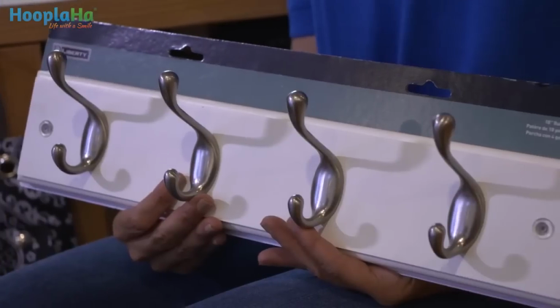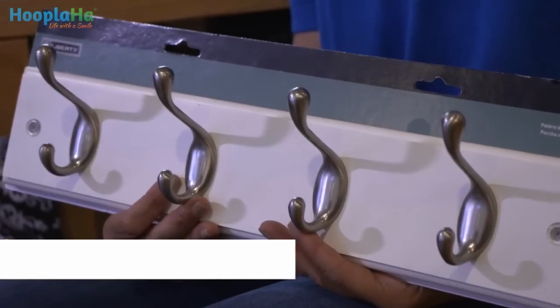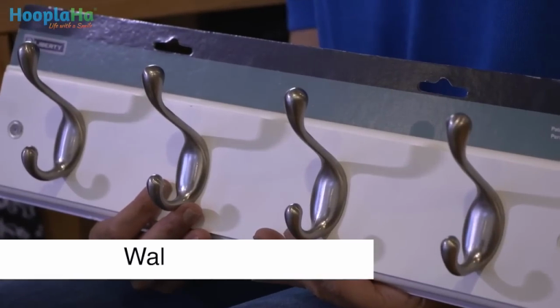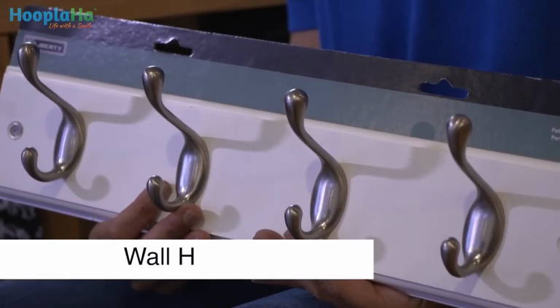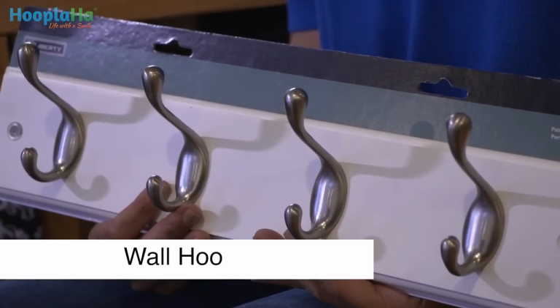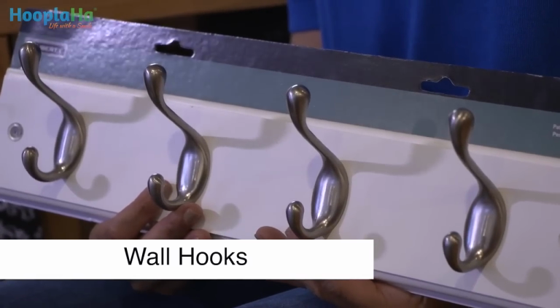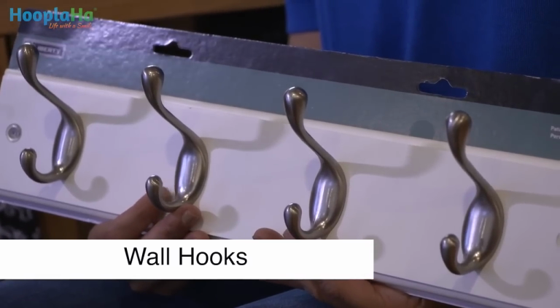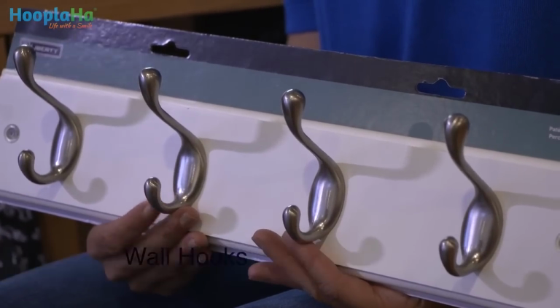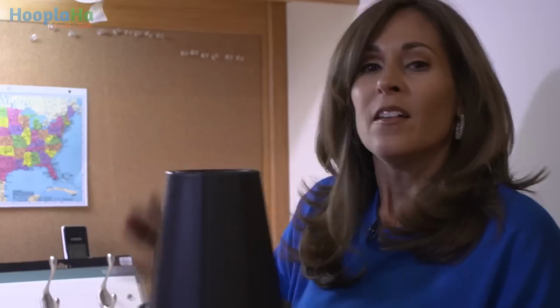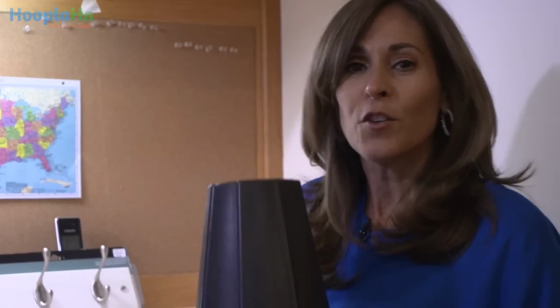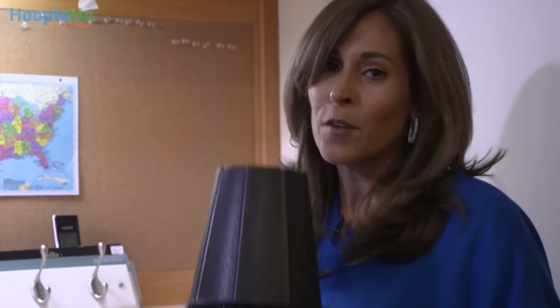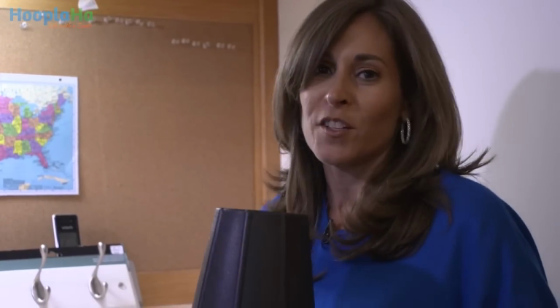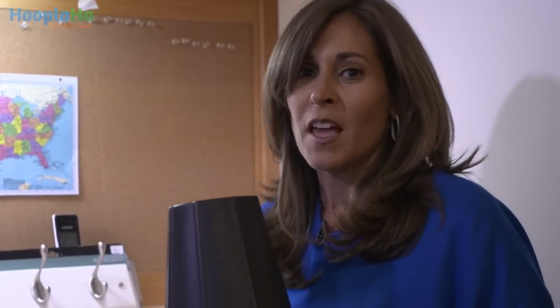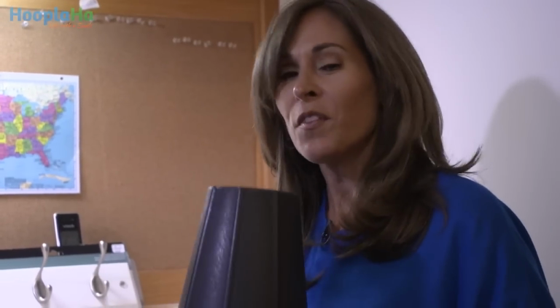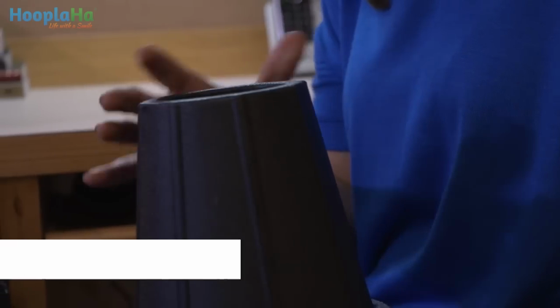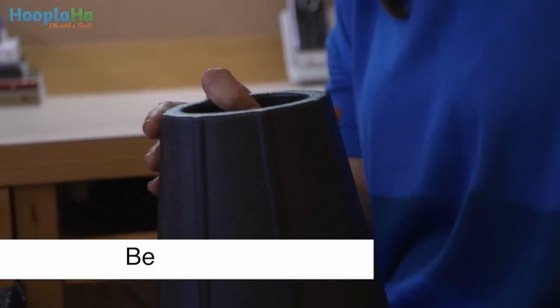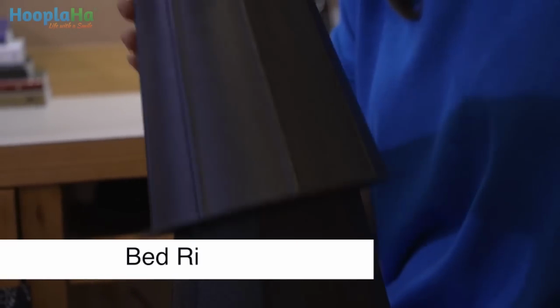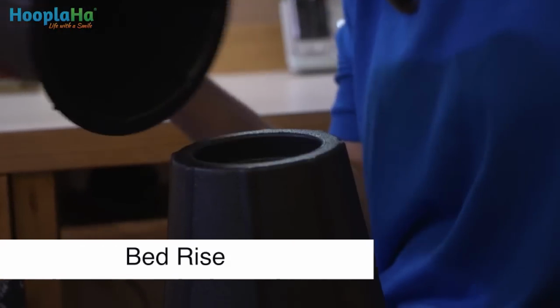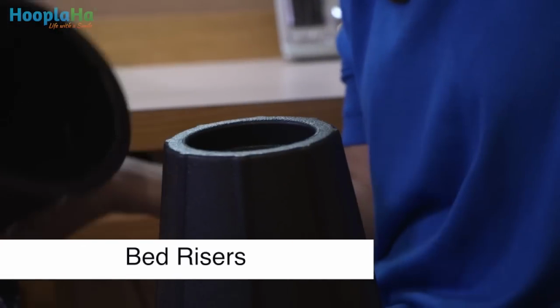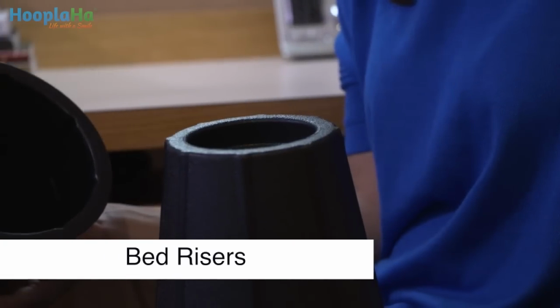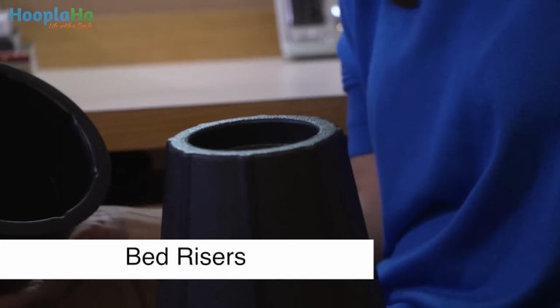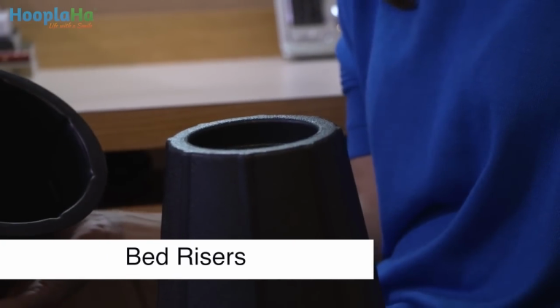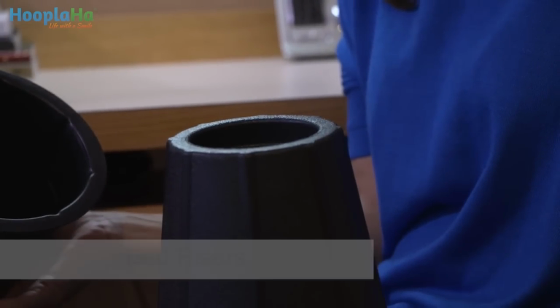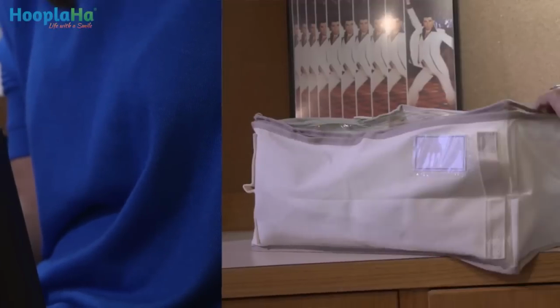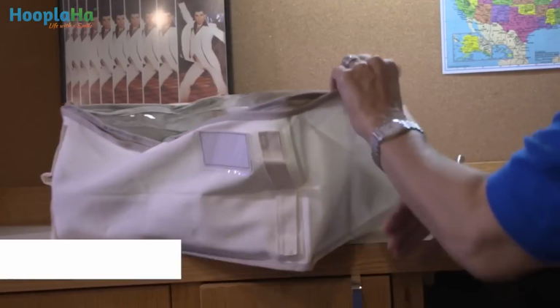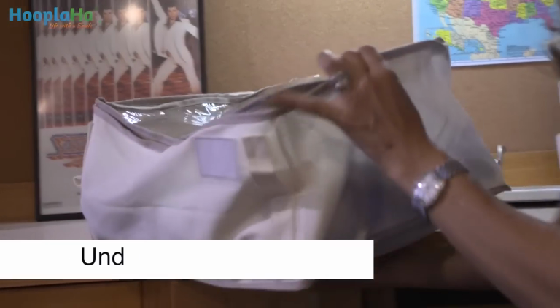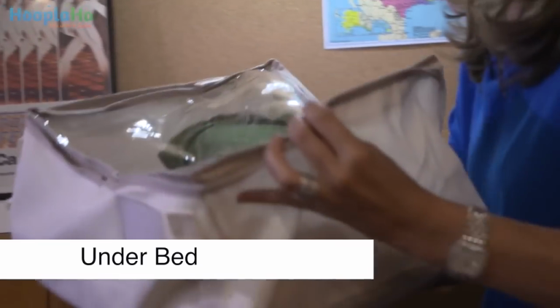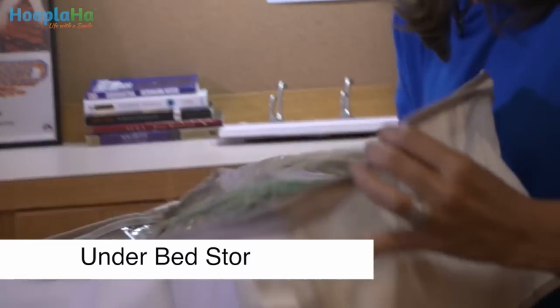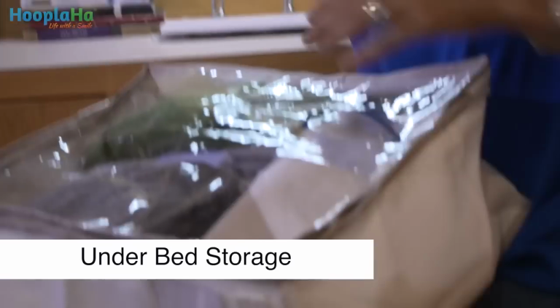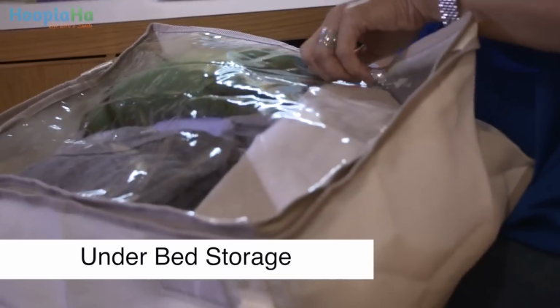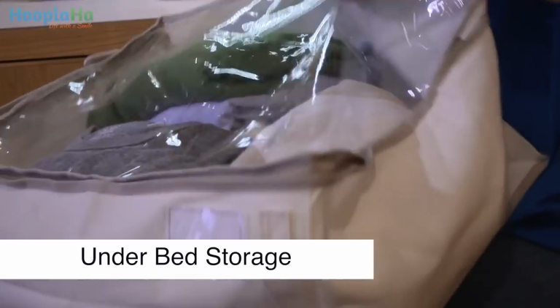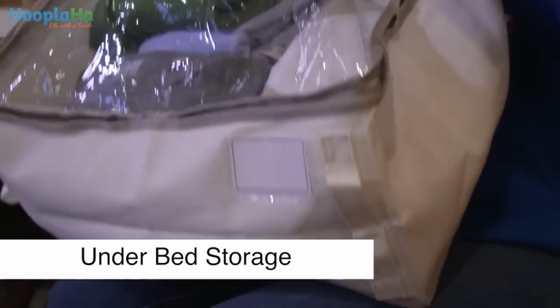These hooks are great for the back of a door or even a wall. These are bed risers, and what they do is they make the bed higher so that you can store more underneath them, like this, to store extra things under the bed.